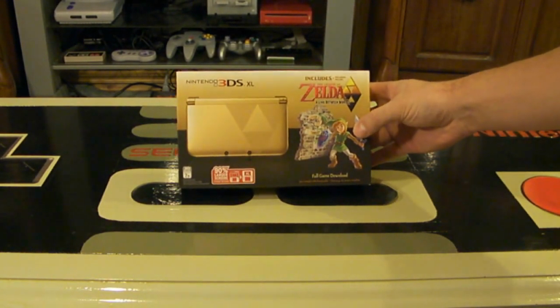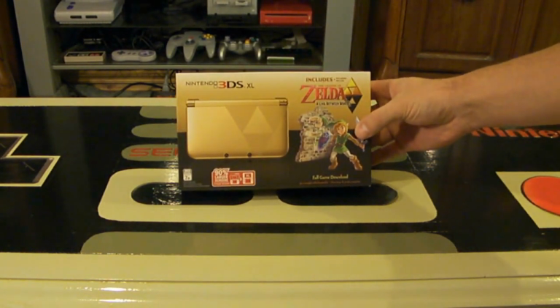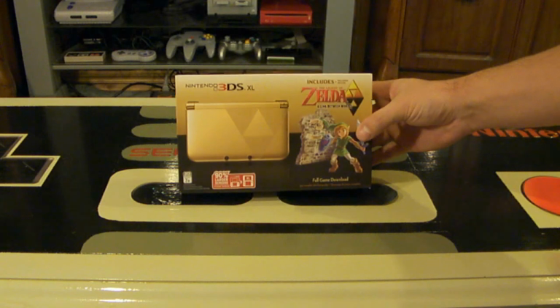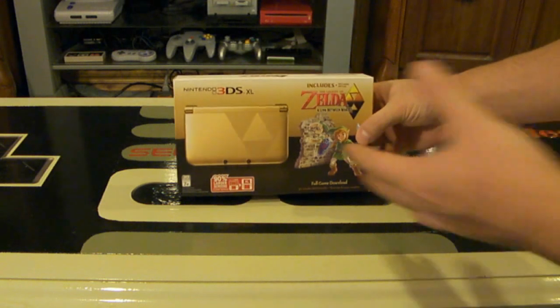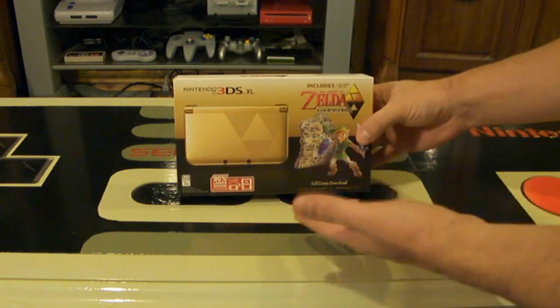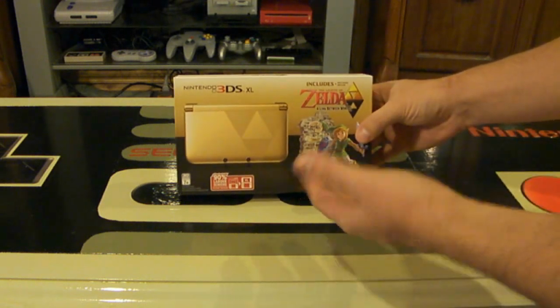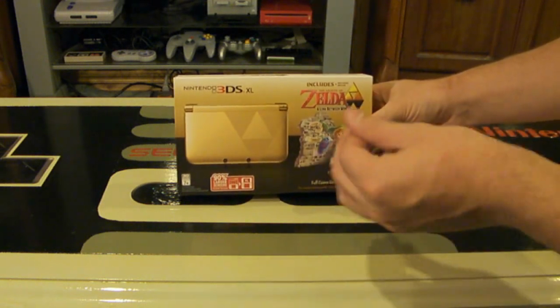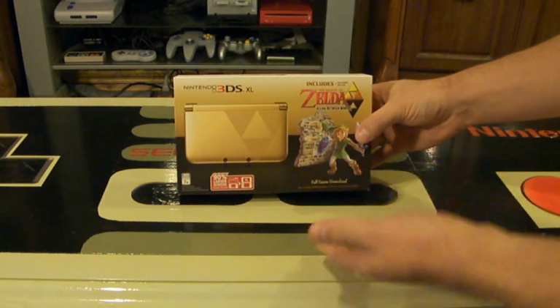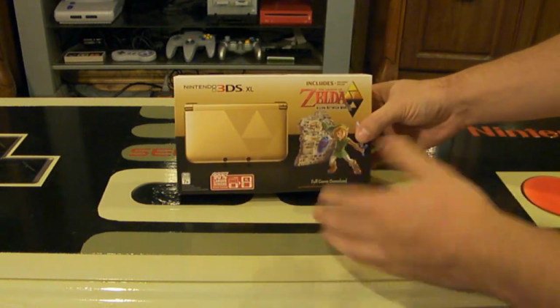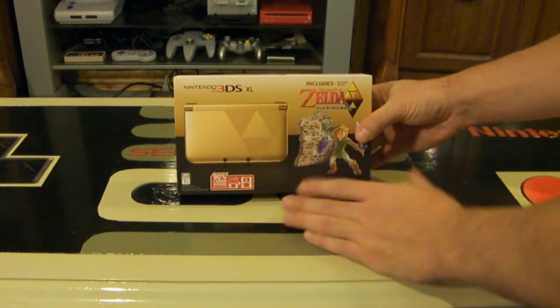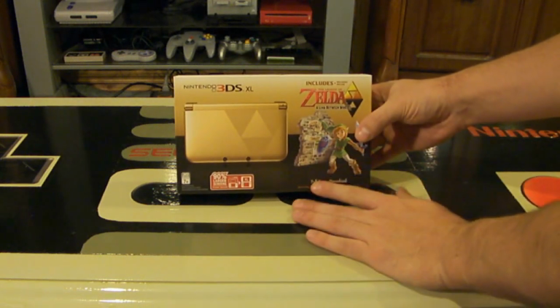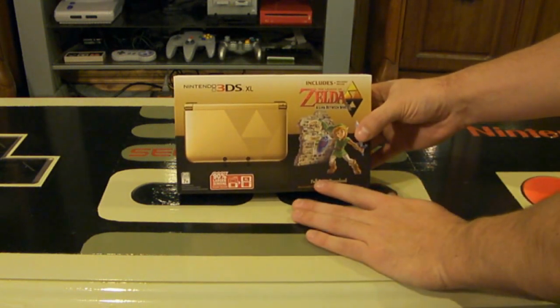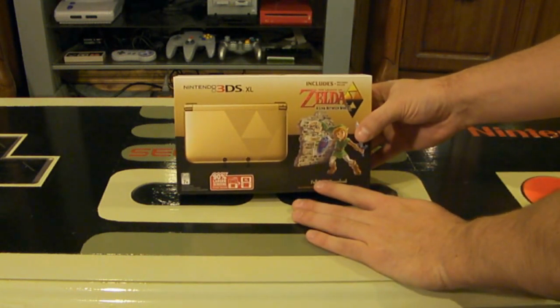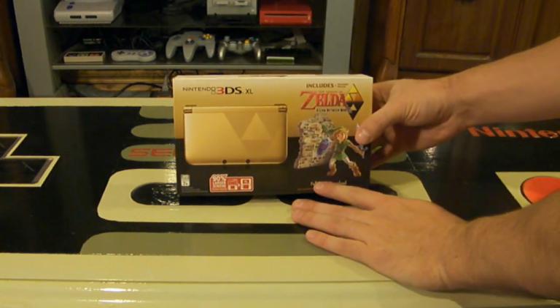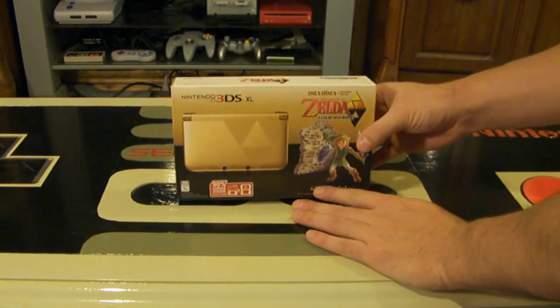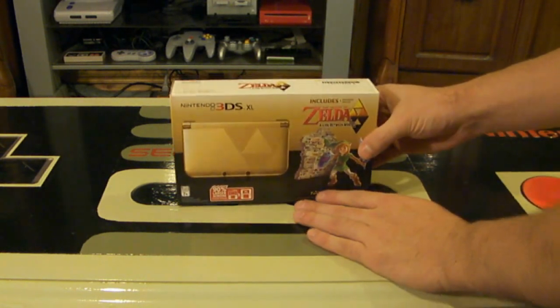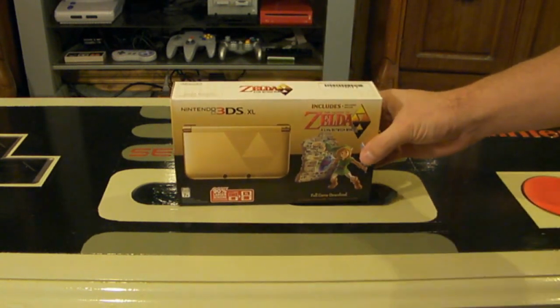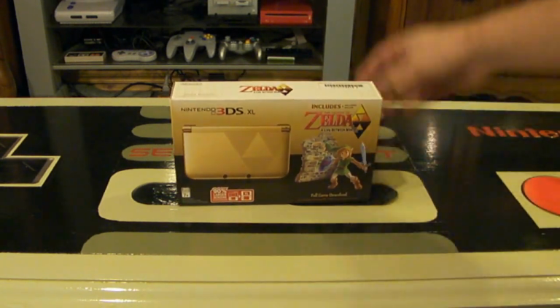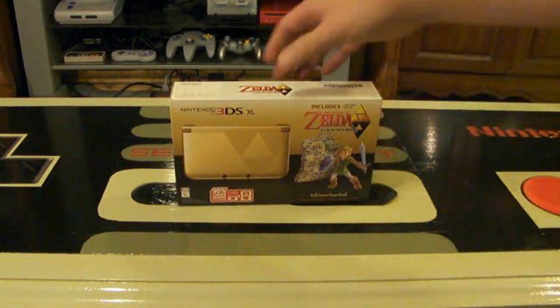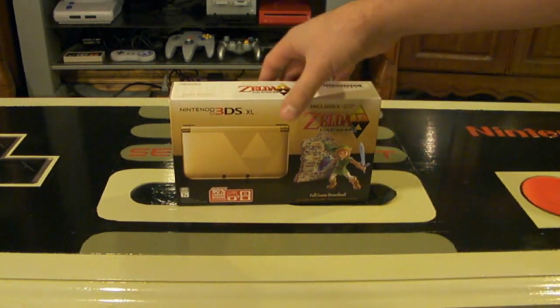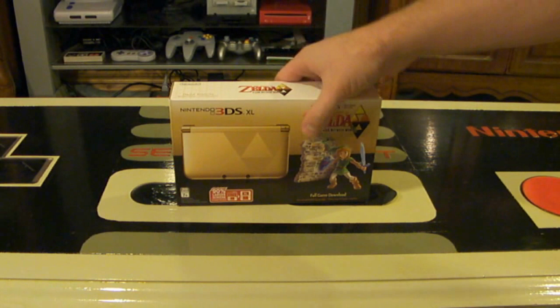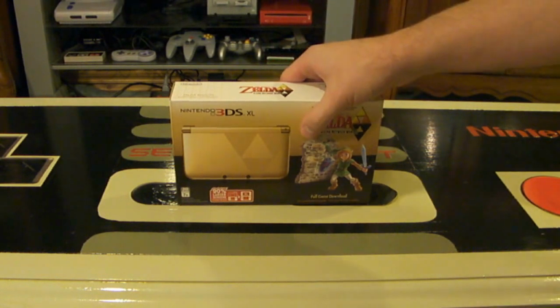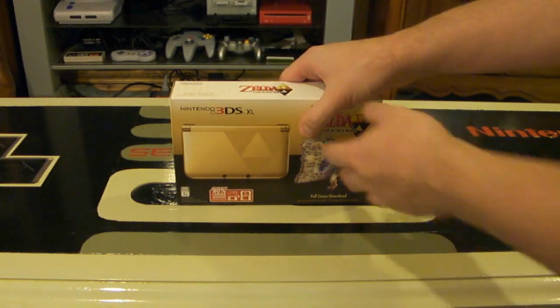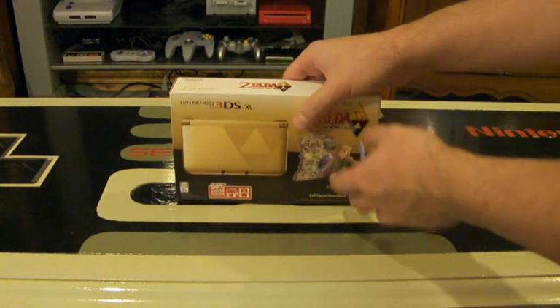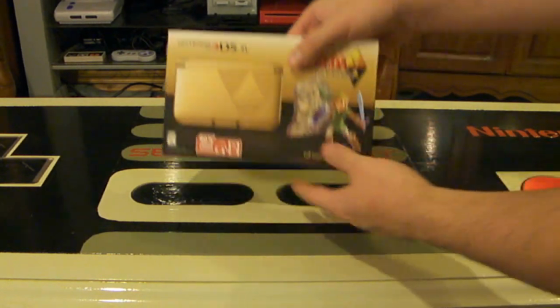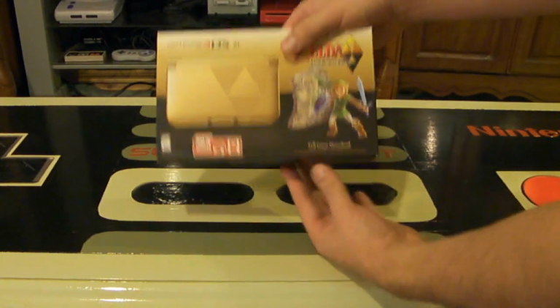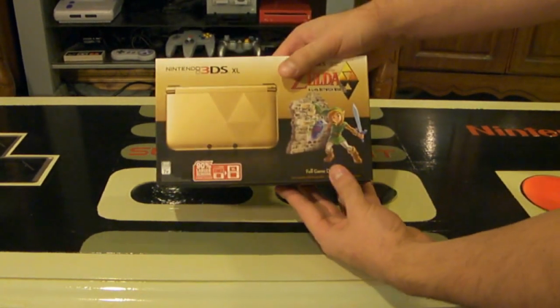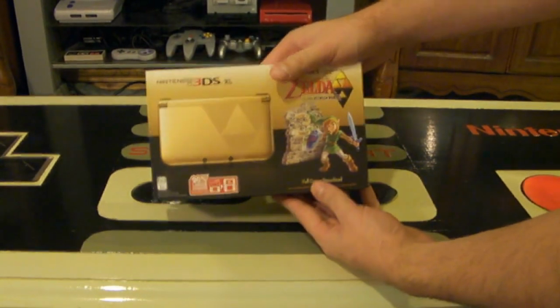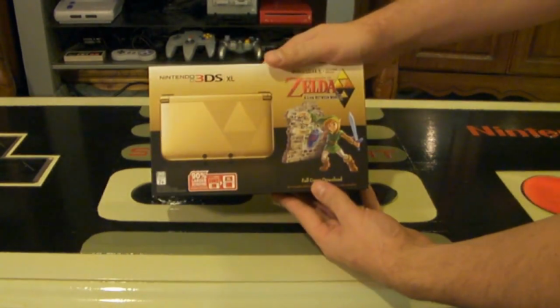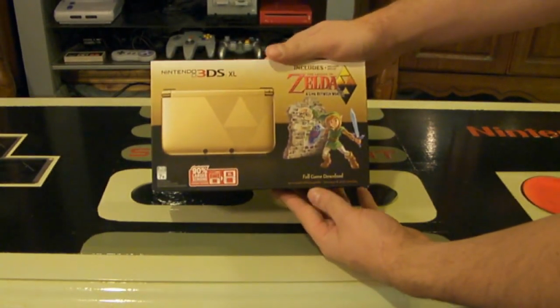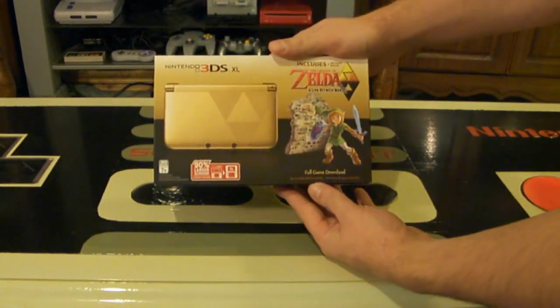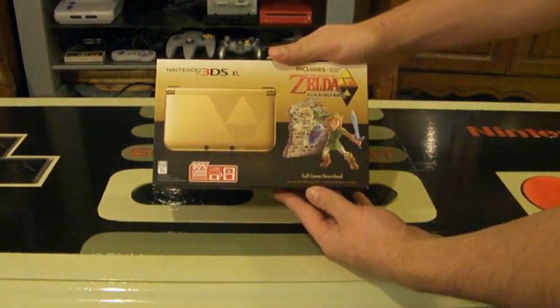This one looks awesome — it's gold, it's modeled after the game, or the concept from the game. I'm very excited to get this. So first, let's take a look at this box.